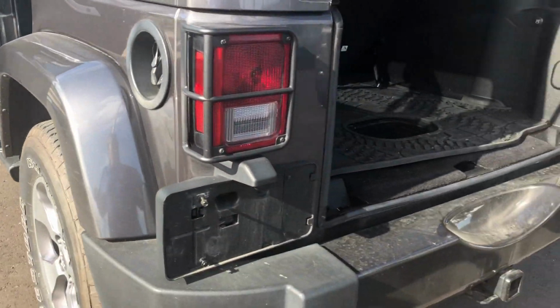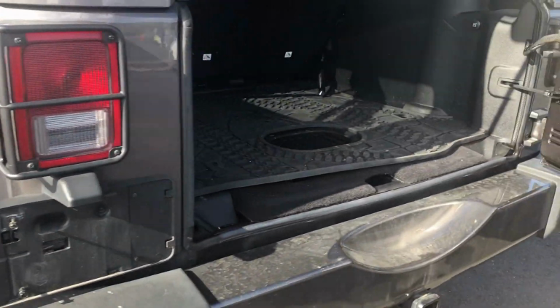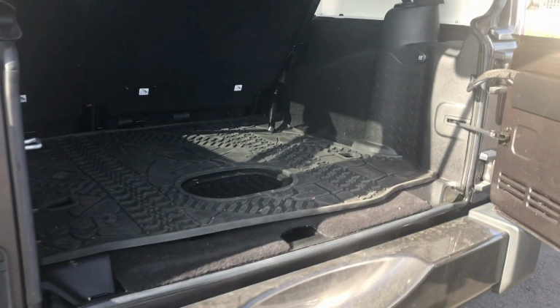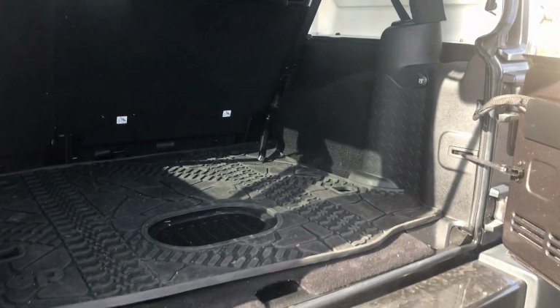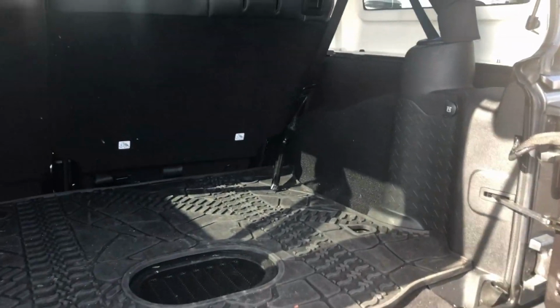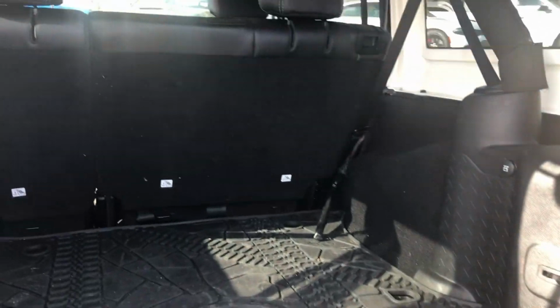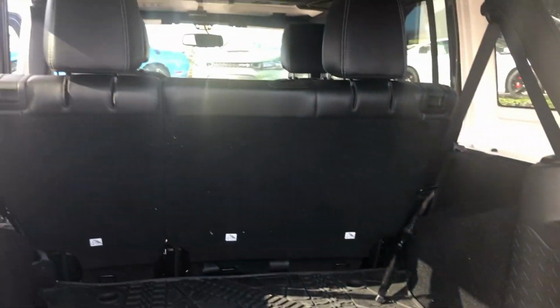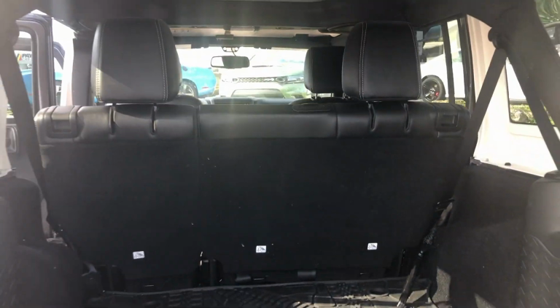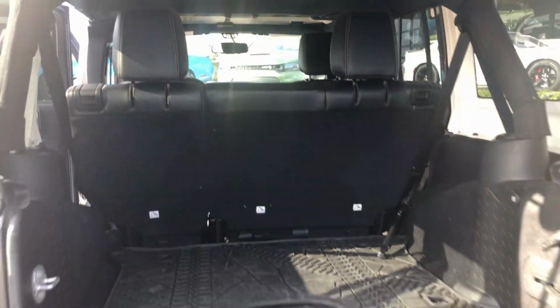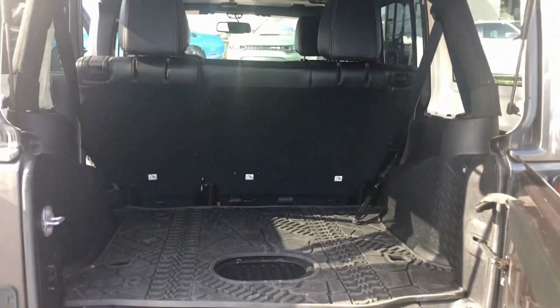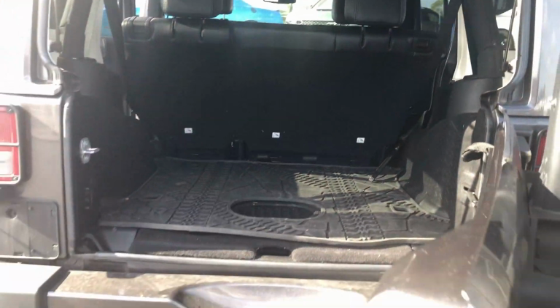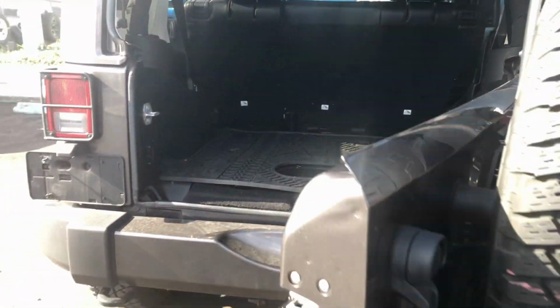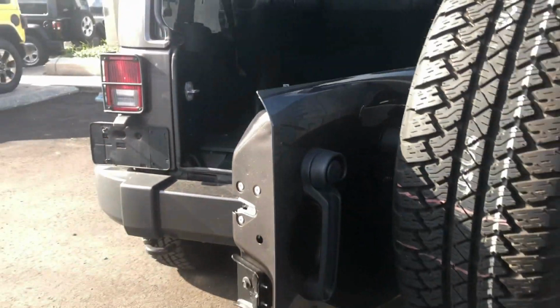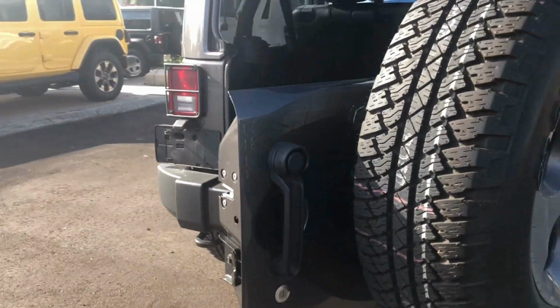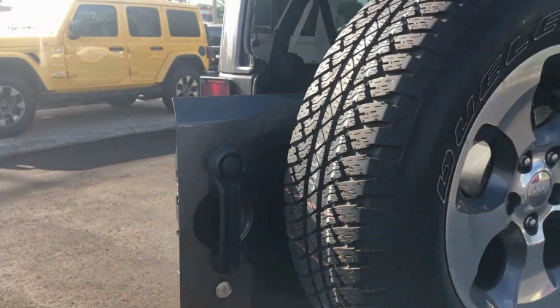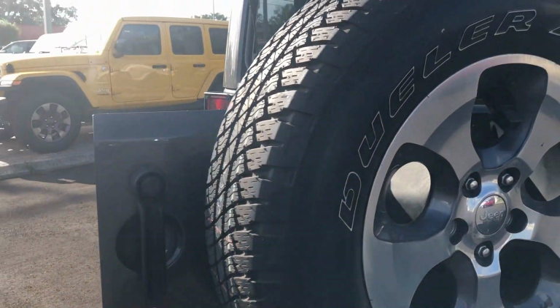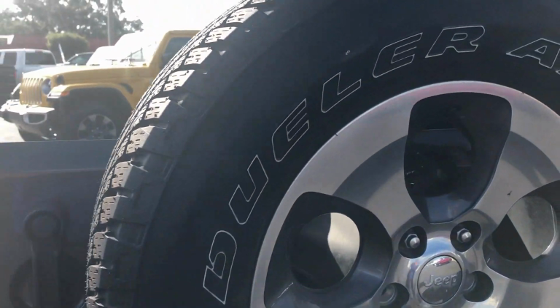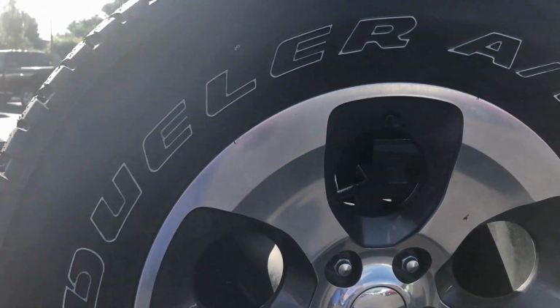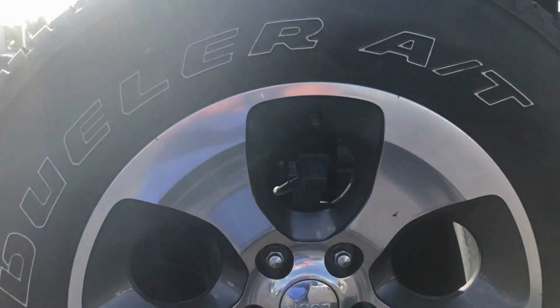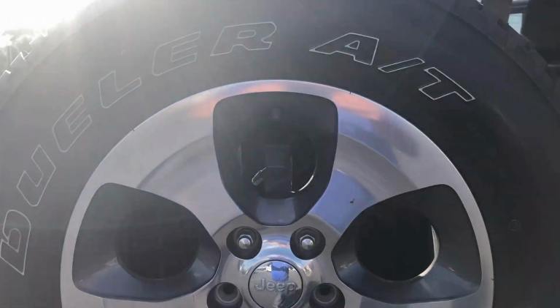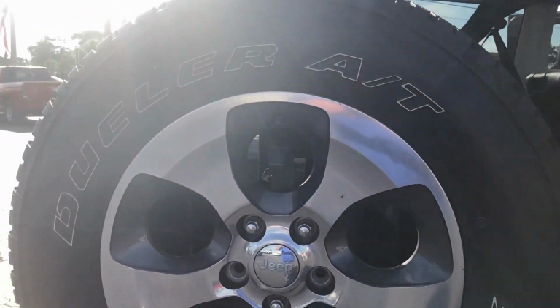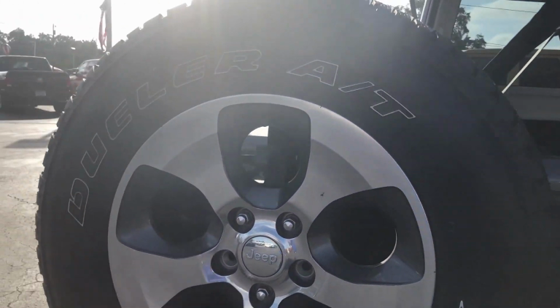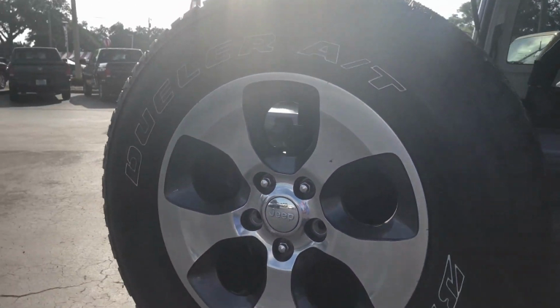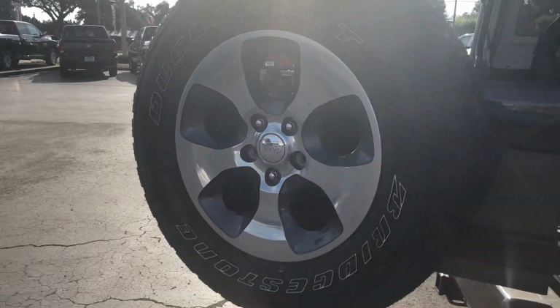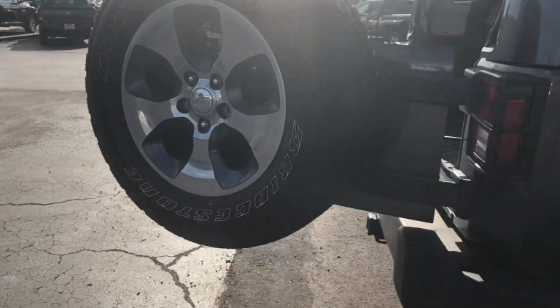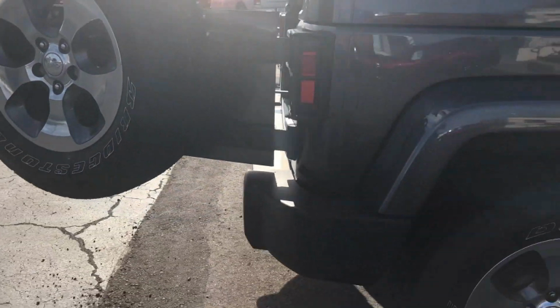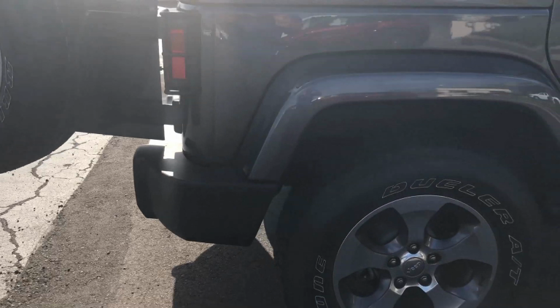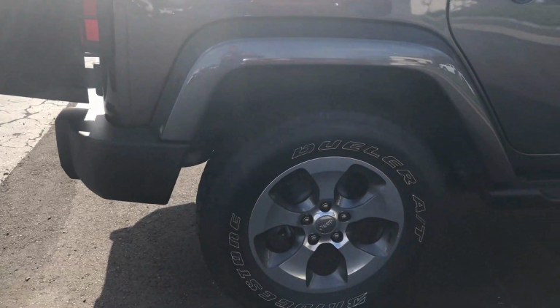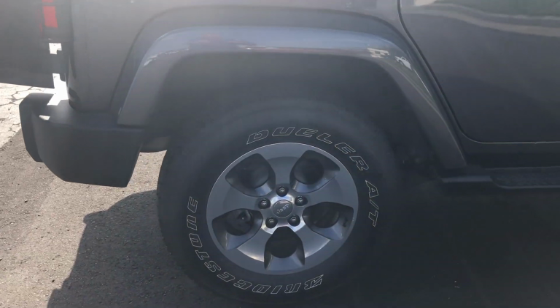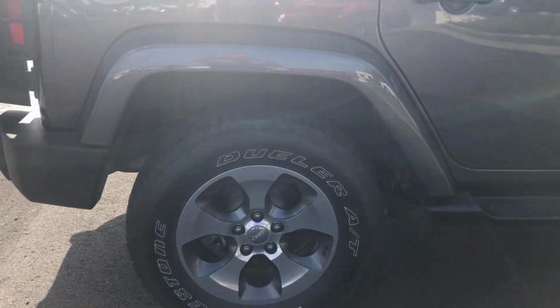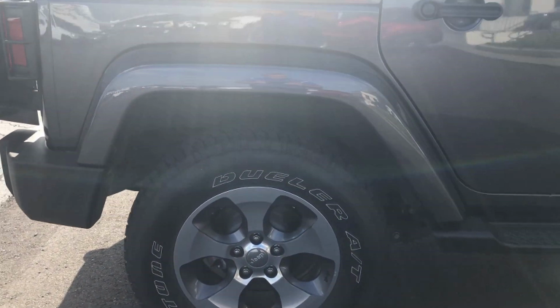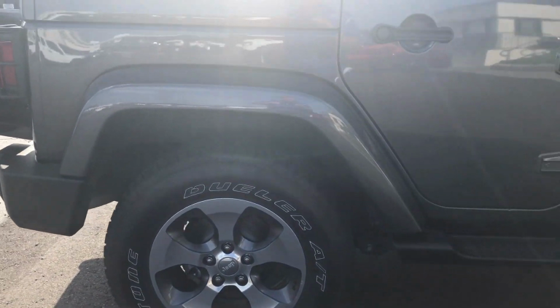Got the mat in the back. Of course, you can see the back-up camera there. Nice wheels. Tires are in good shape.